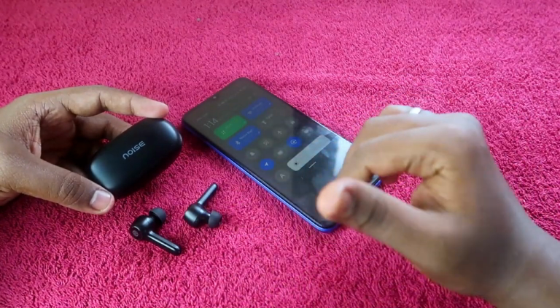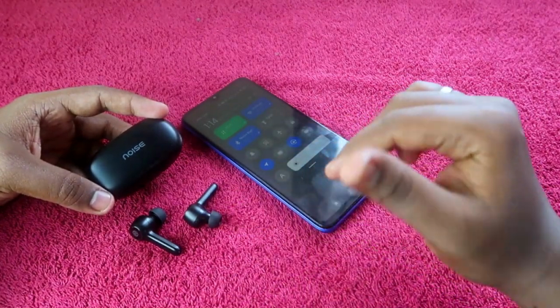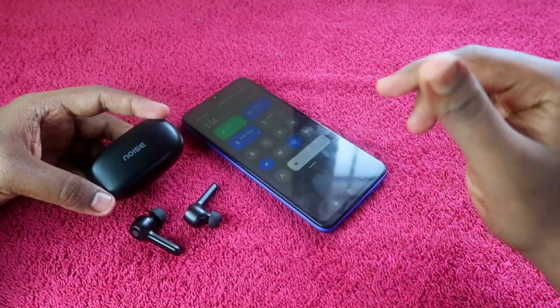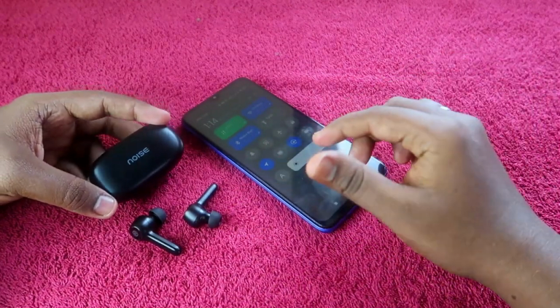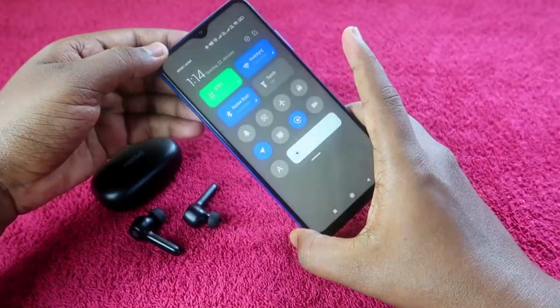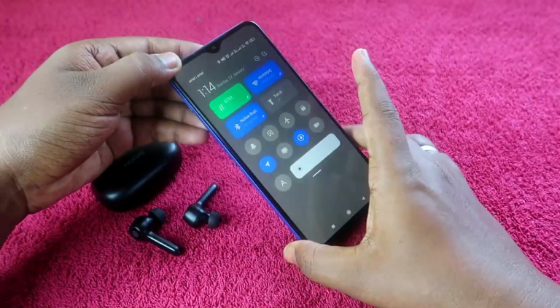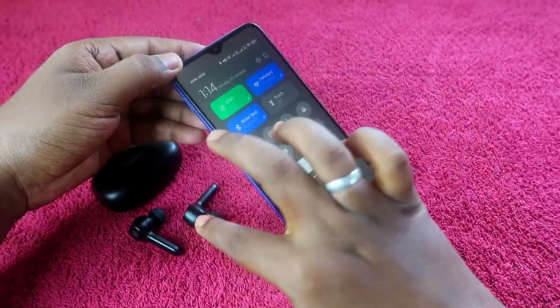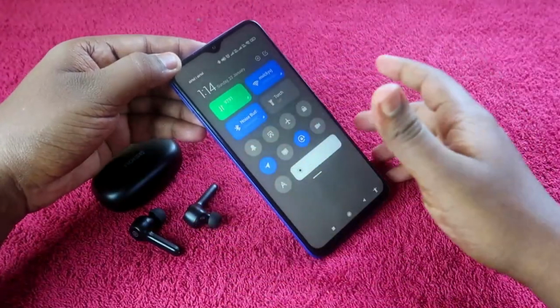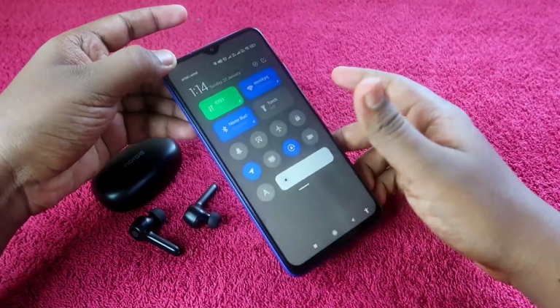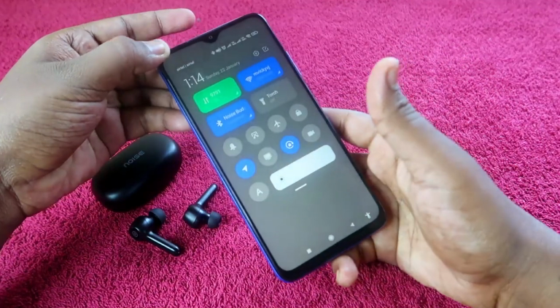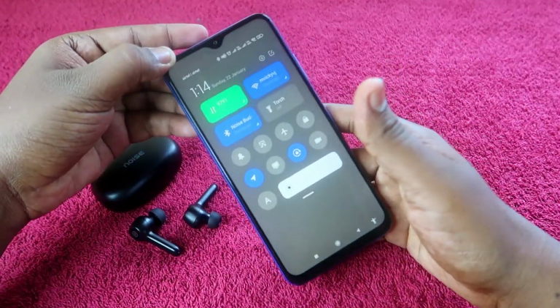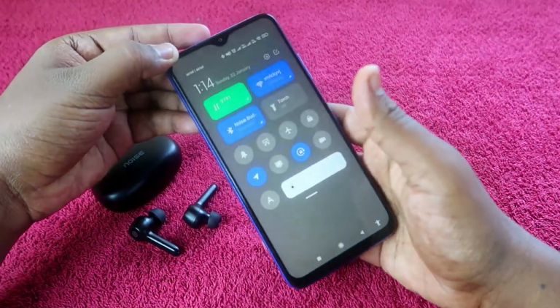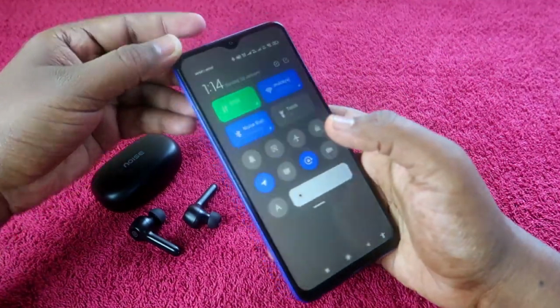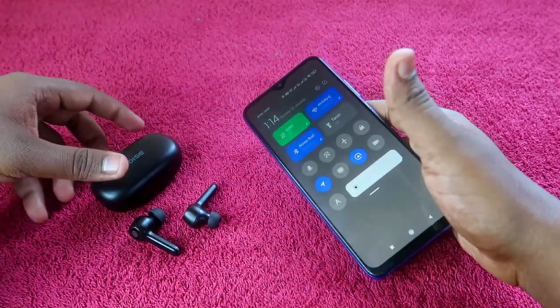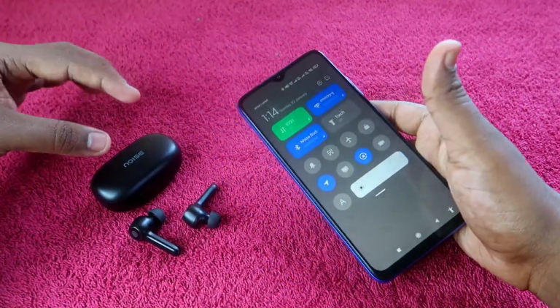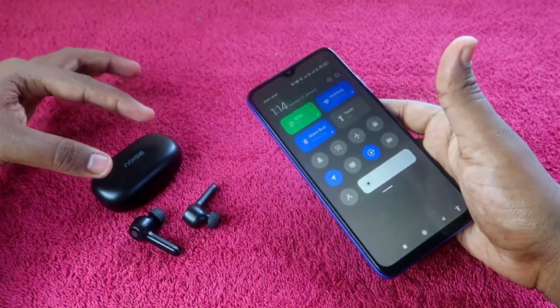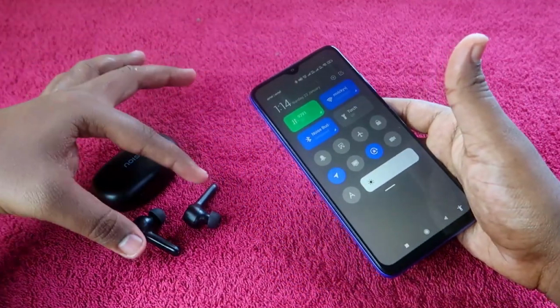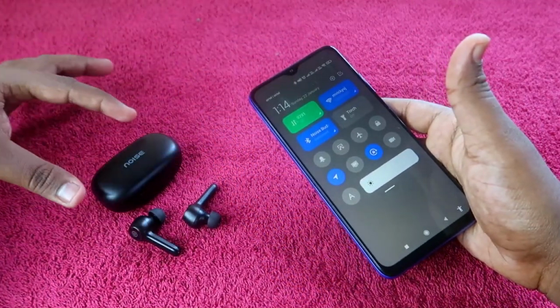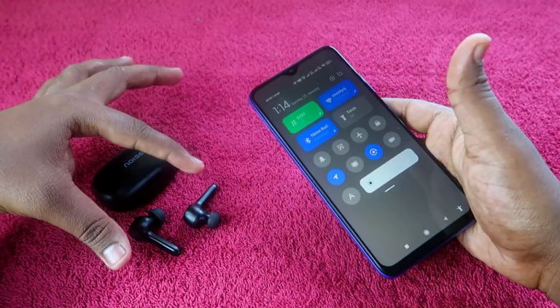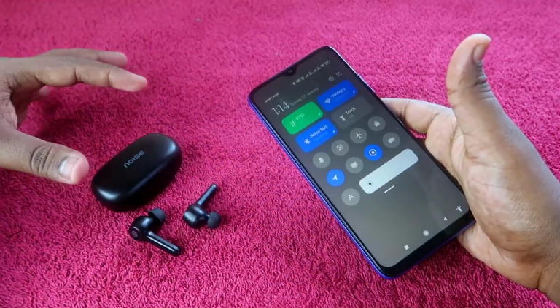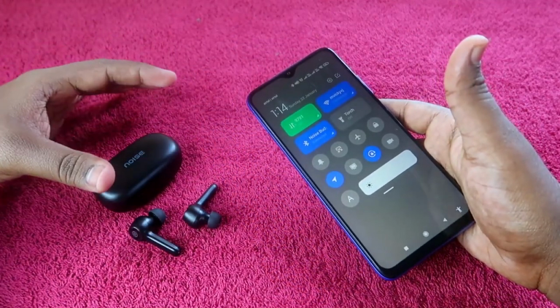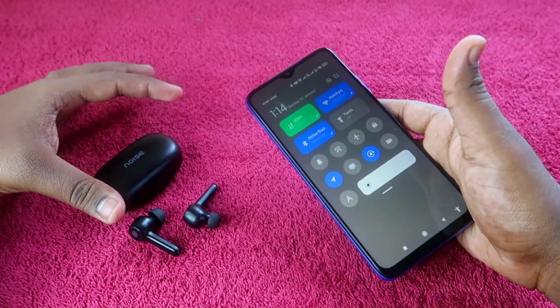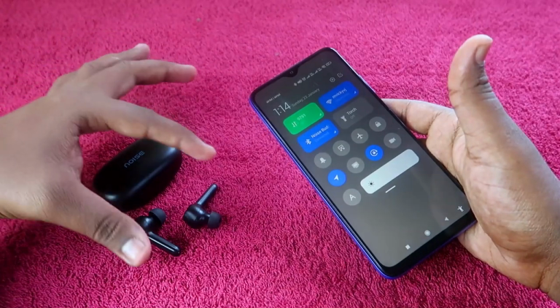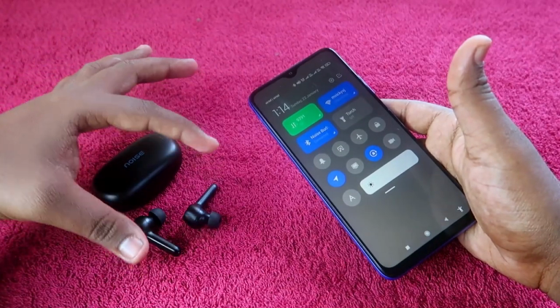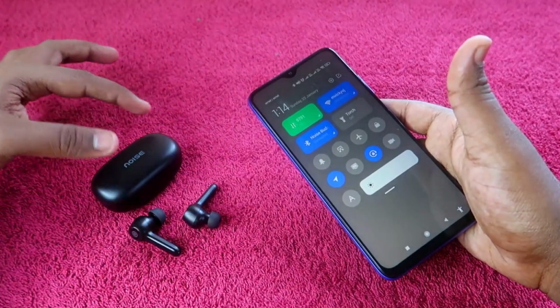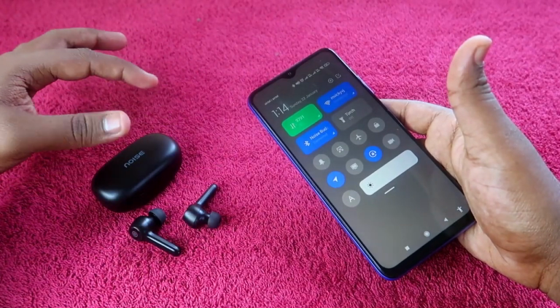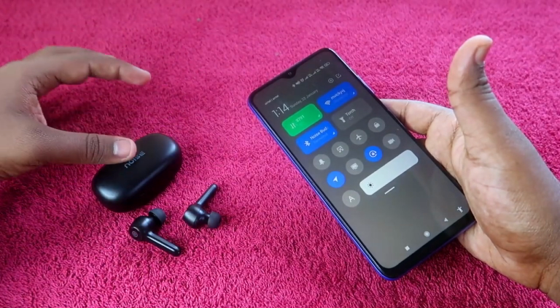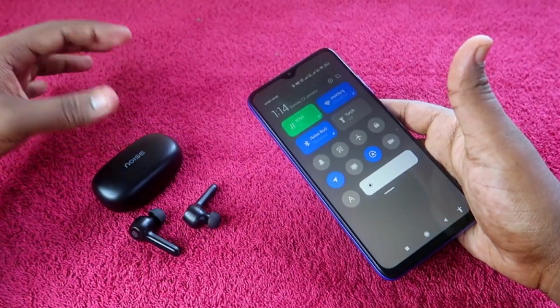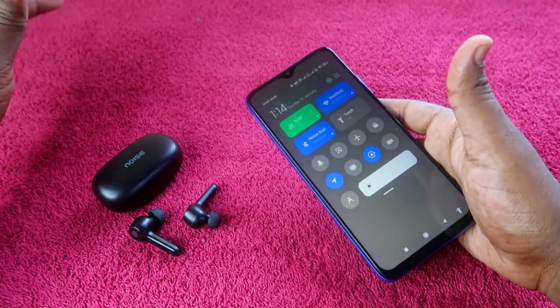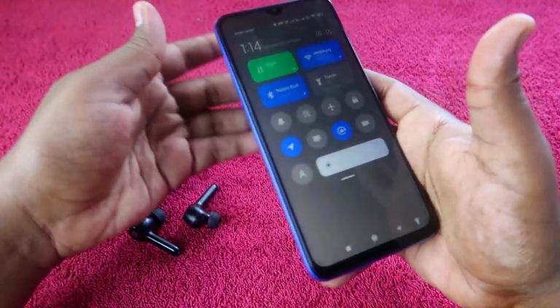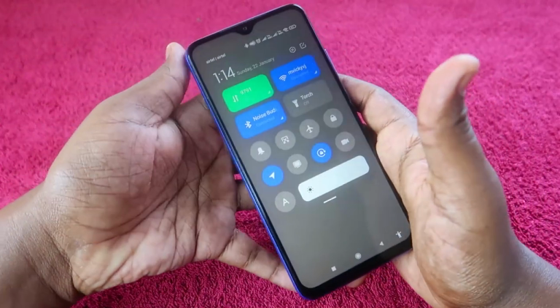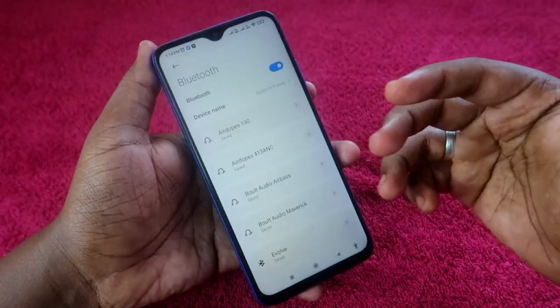To reset the Noise Buds VS201, the first thing is that both the charging case and earbuds should have enough battery. Make sure both the earbuds and the charging case have sufficient charge.